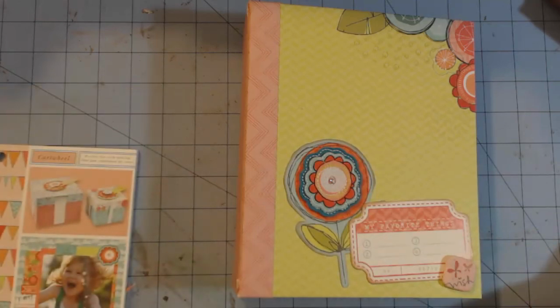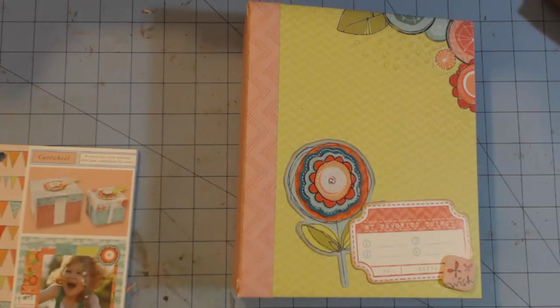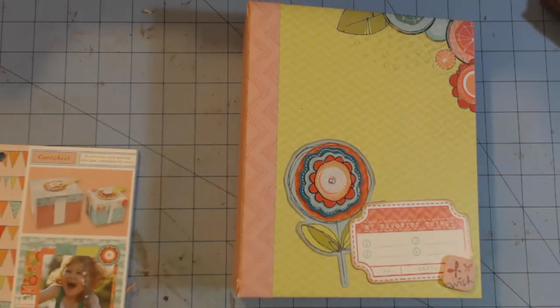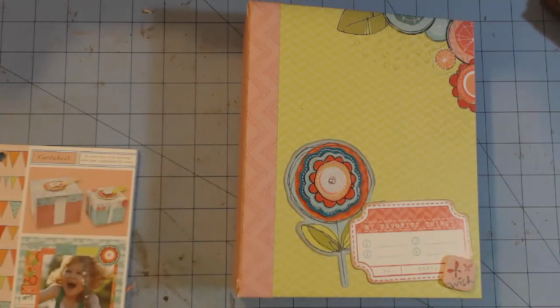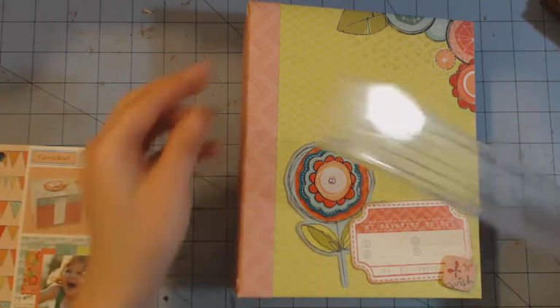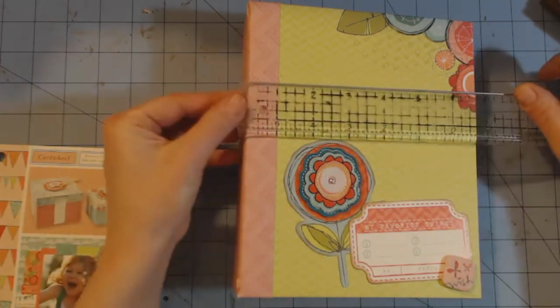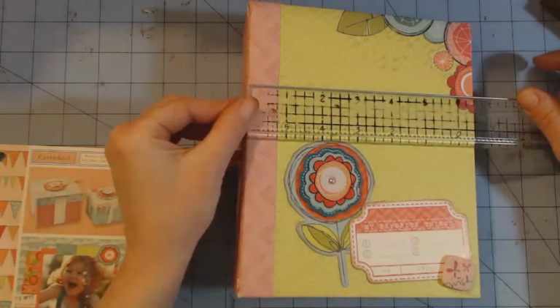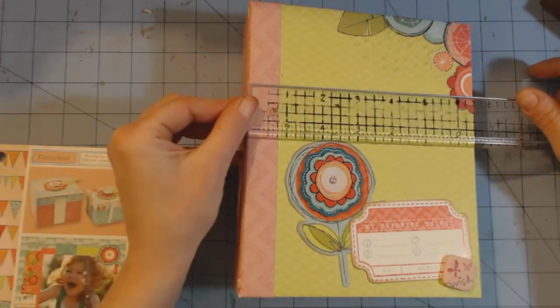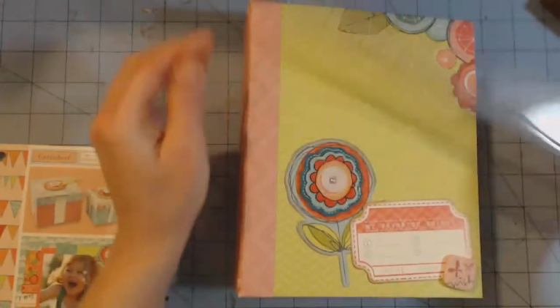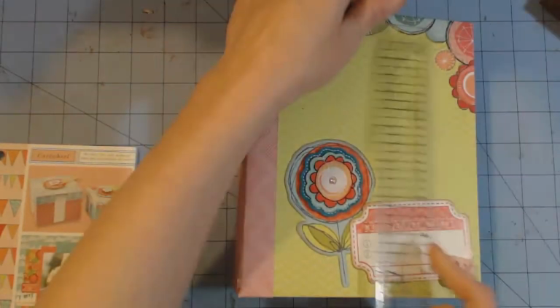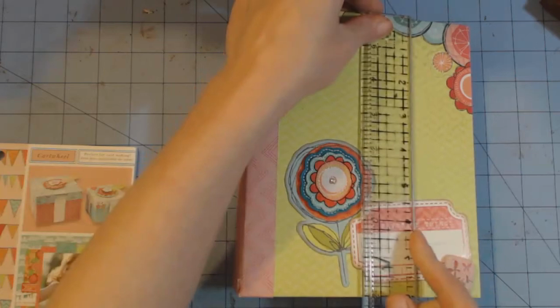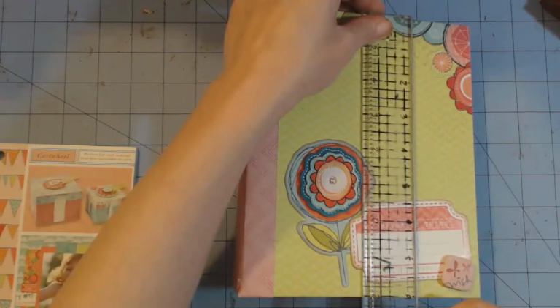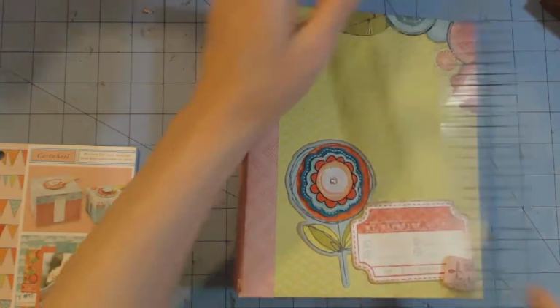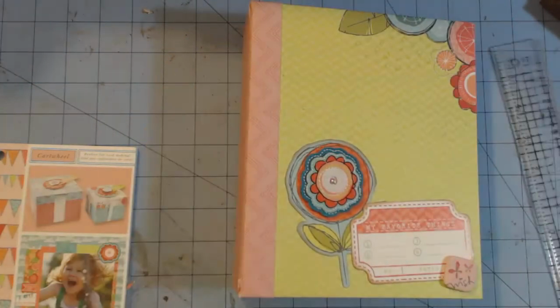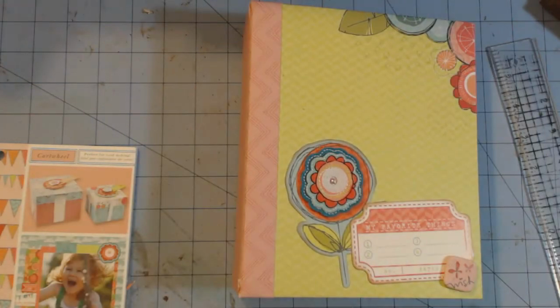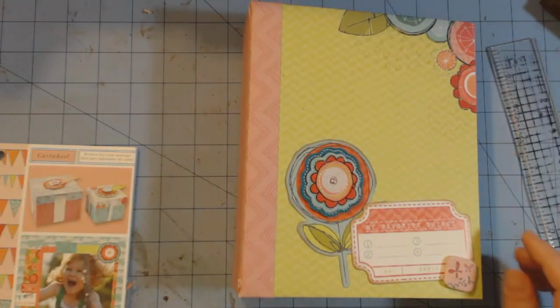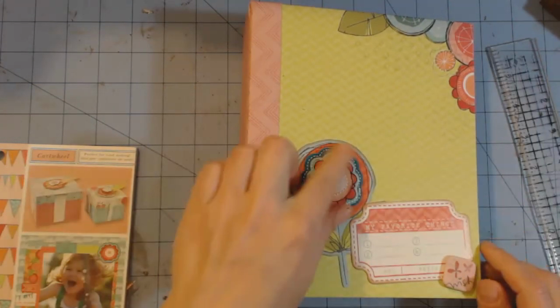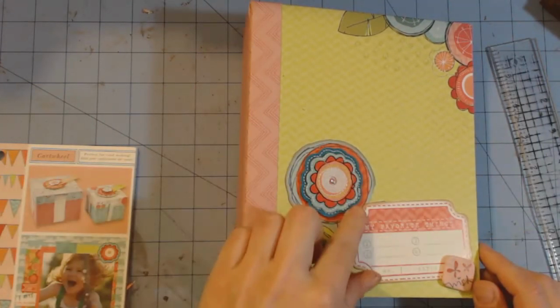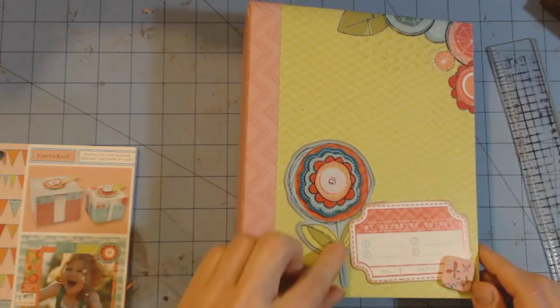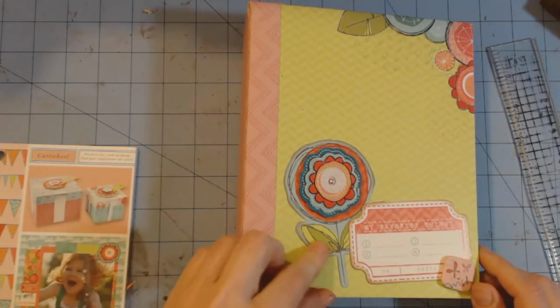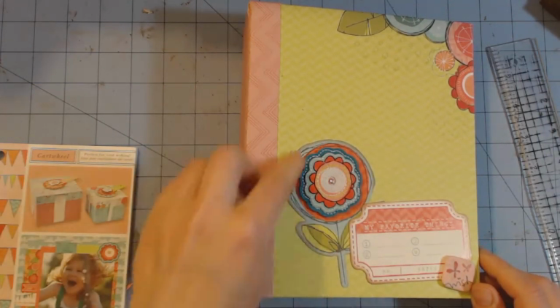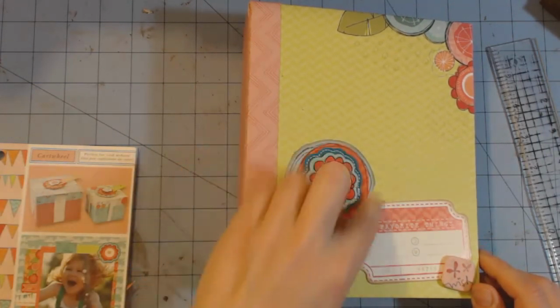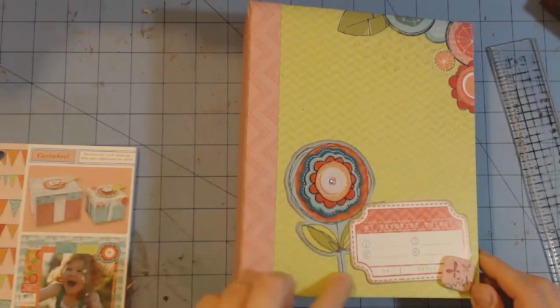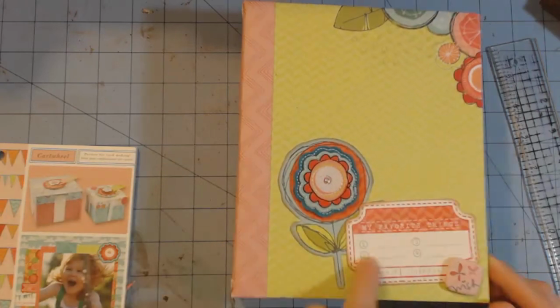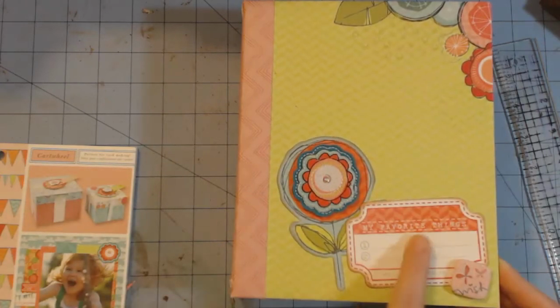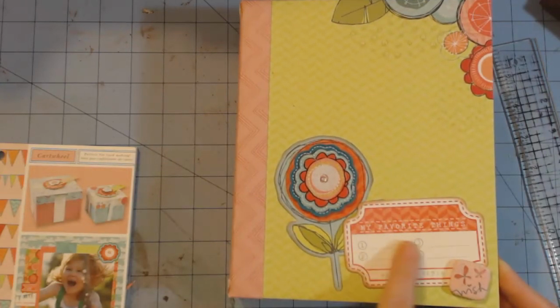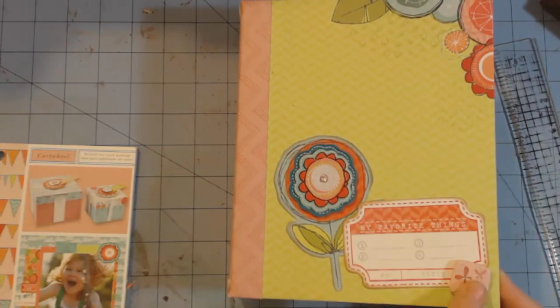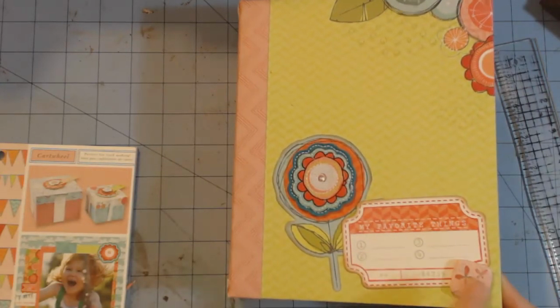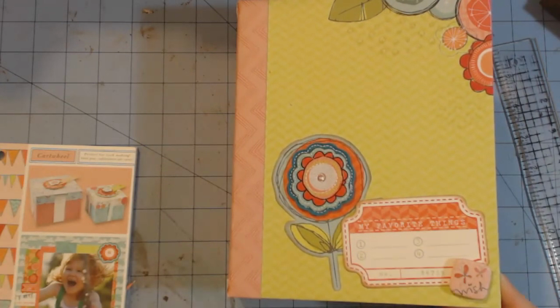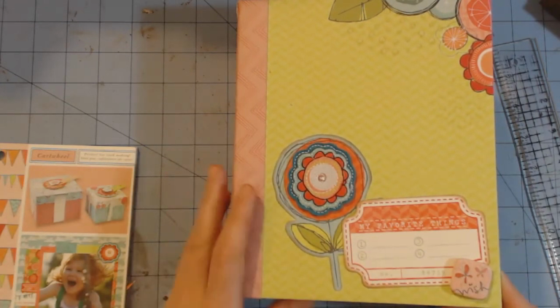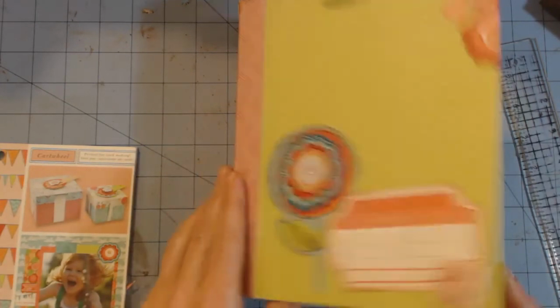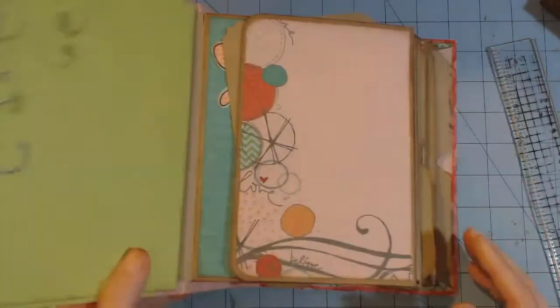This is a chipboard spine and cover and it's six and a half inches by eight inches. Here's a fabric flower and a piece from the collection, a little tag and a button from the collection.